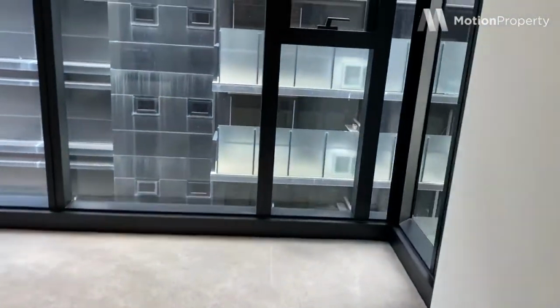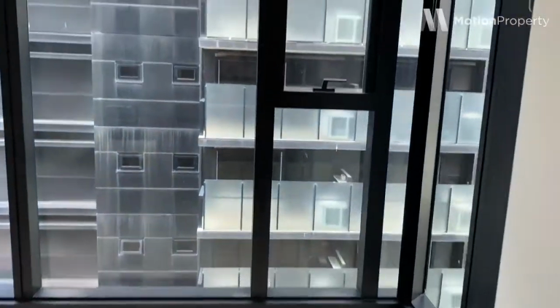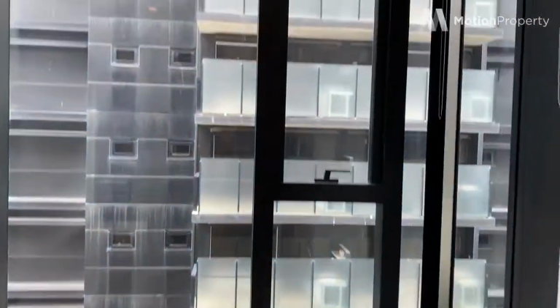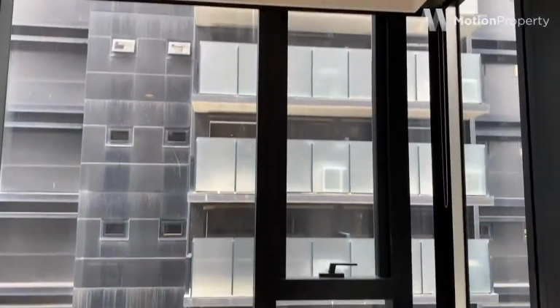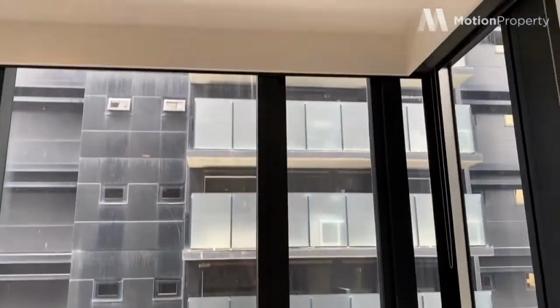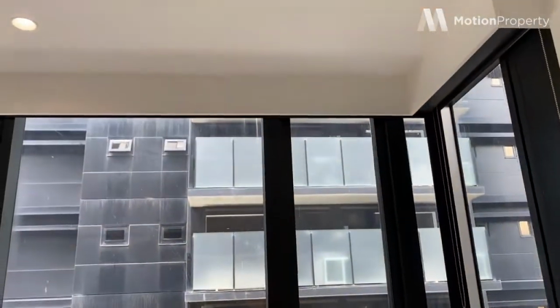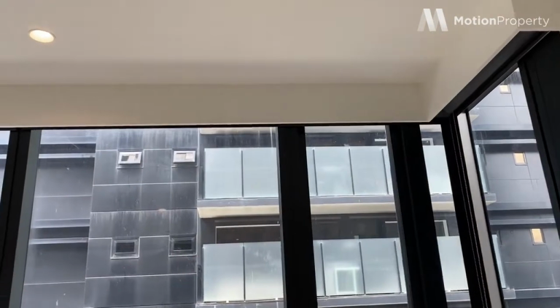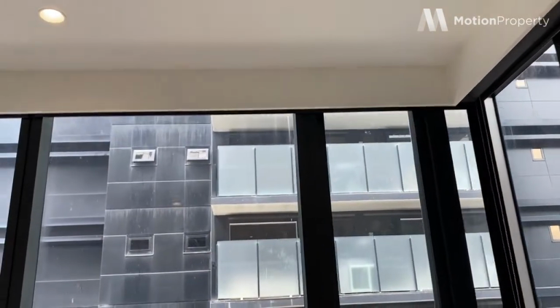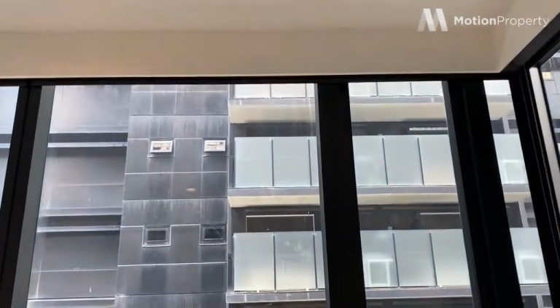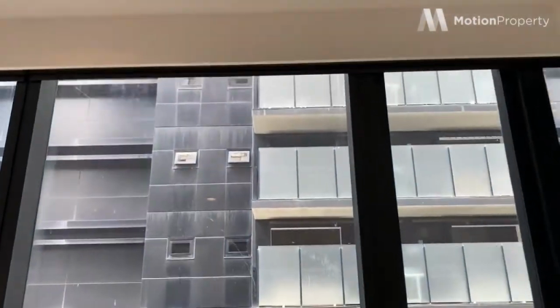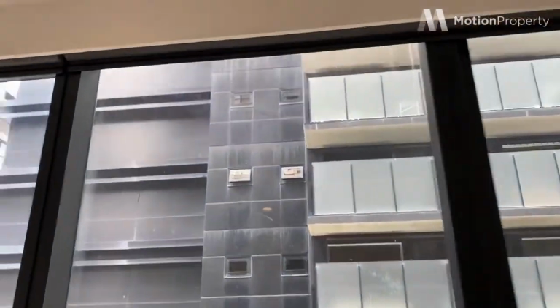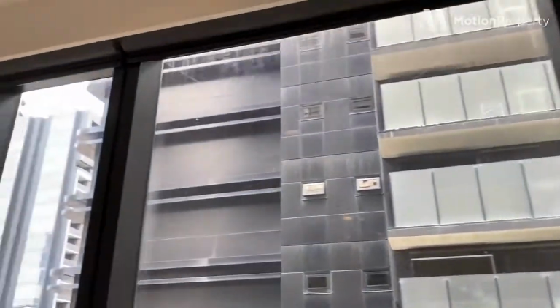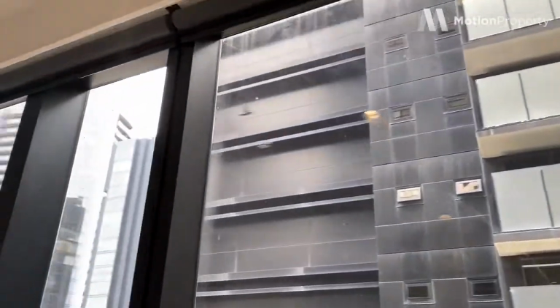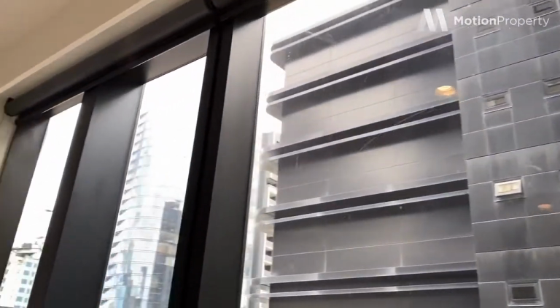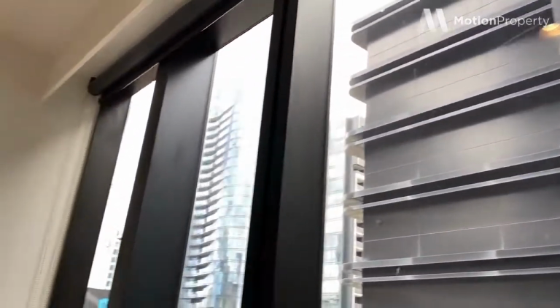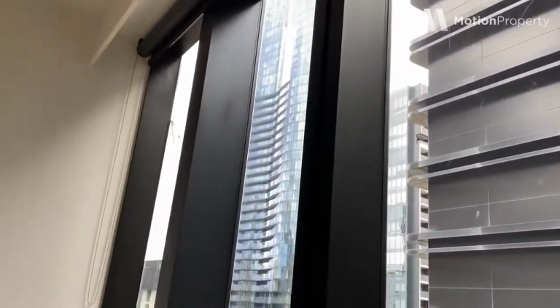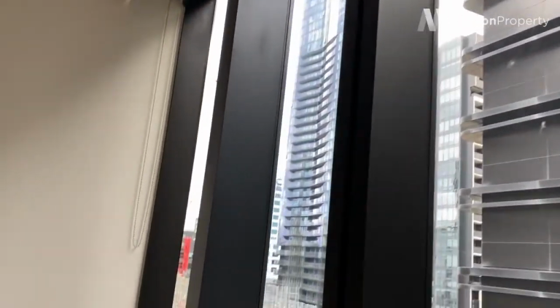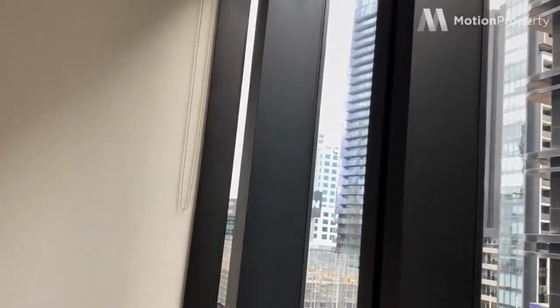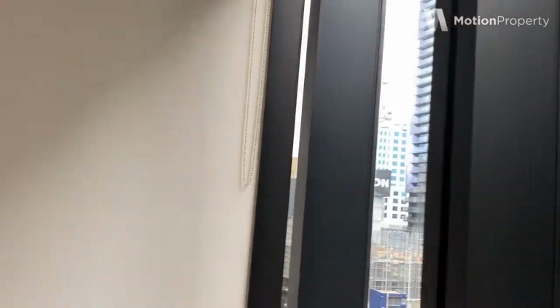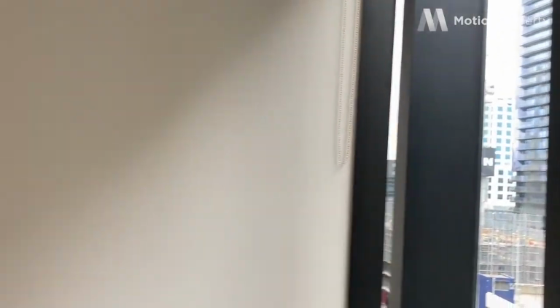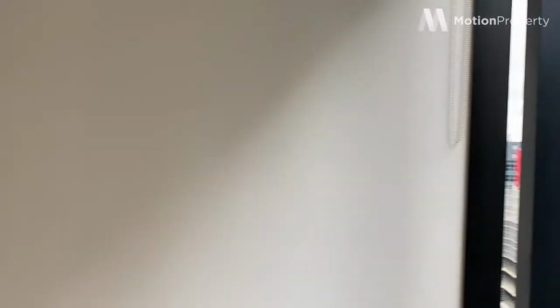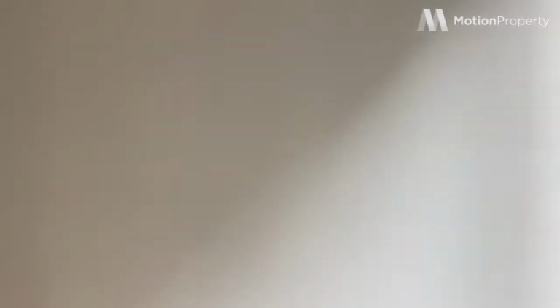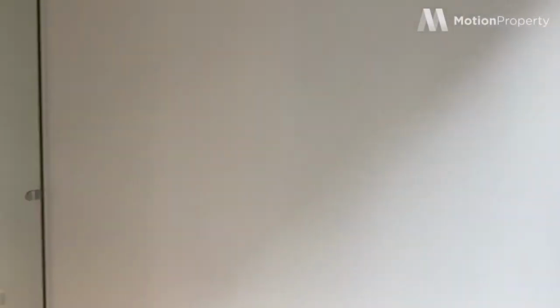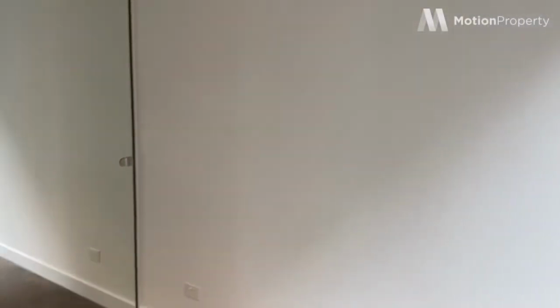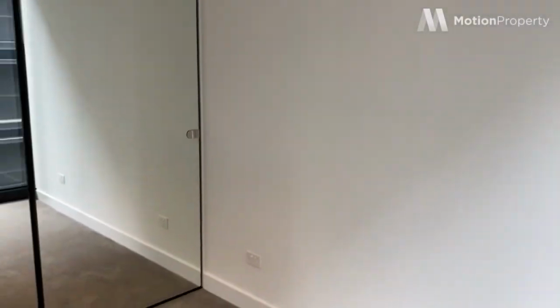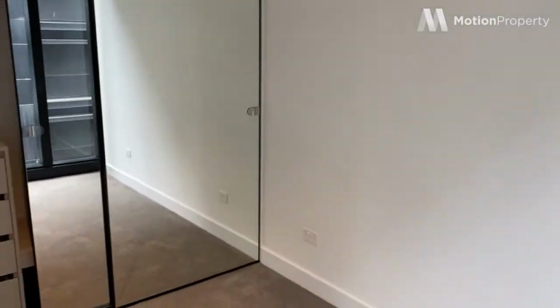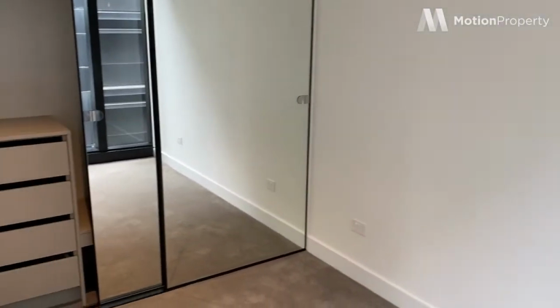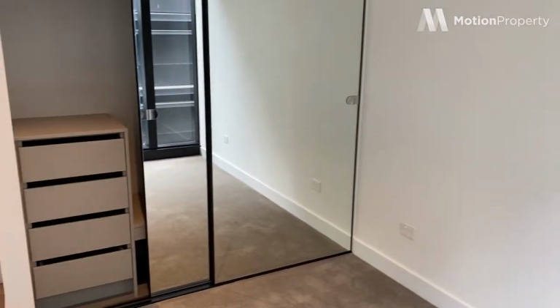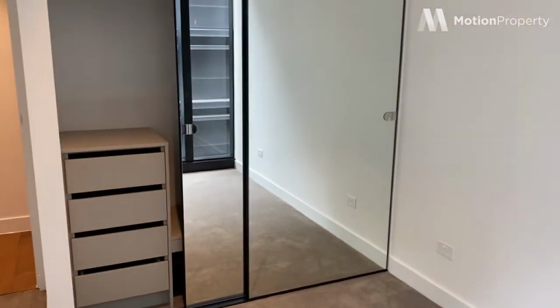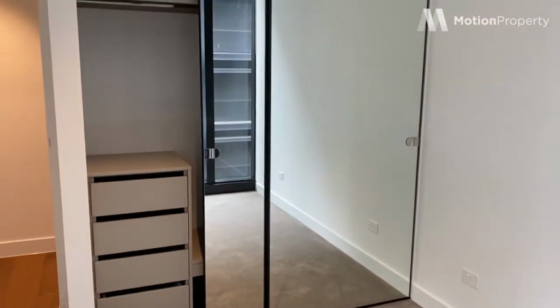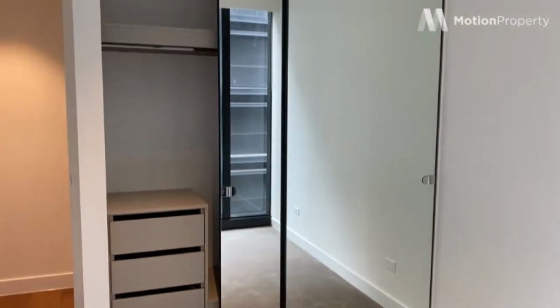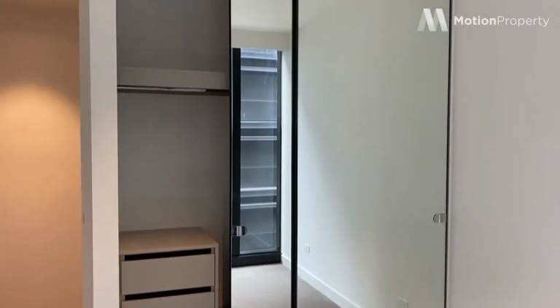The first bedroom is just to your right — same floor-to-ceiling windows and the concealed blinds. Mirrored robes with cabinetry ready to go.